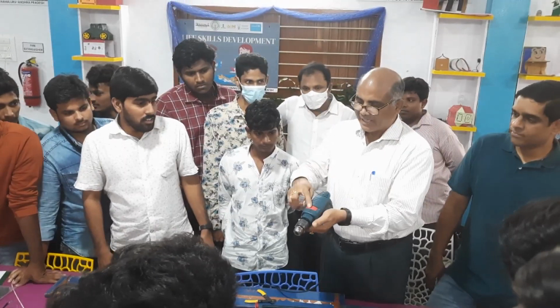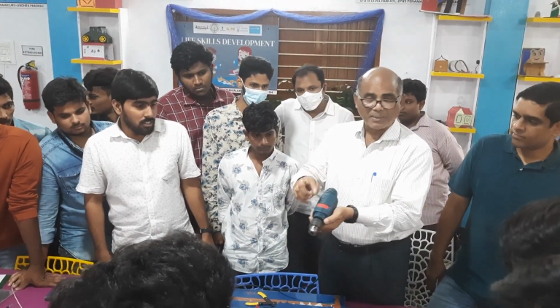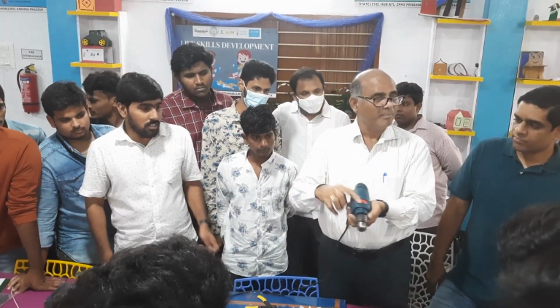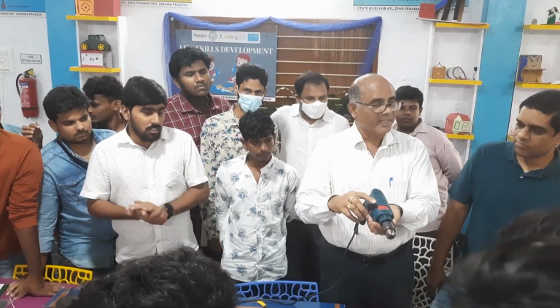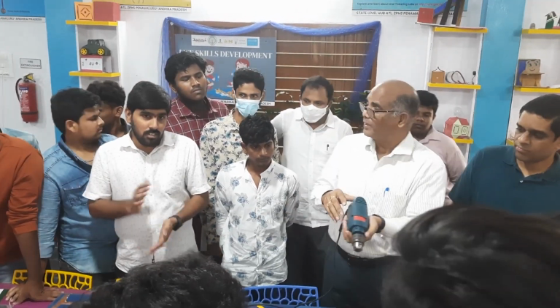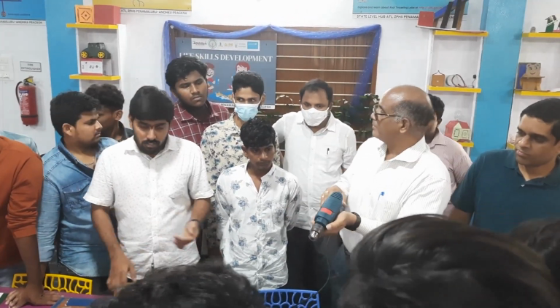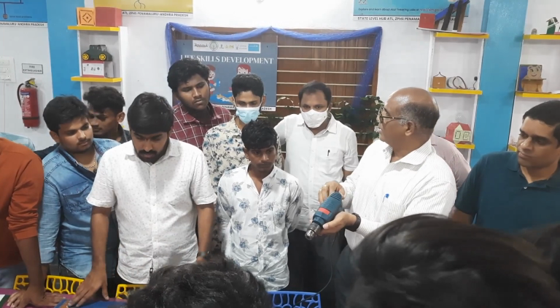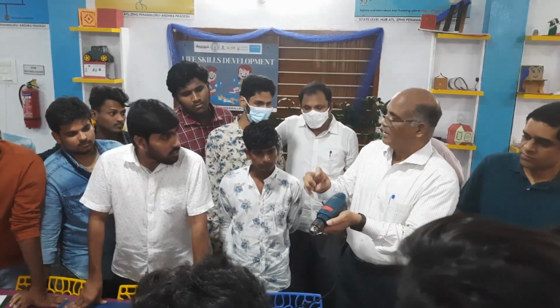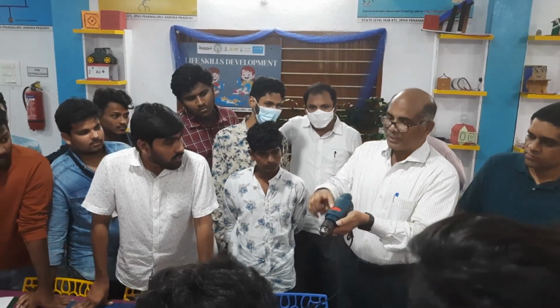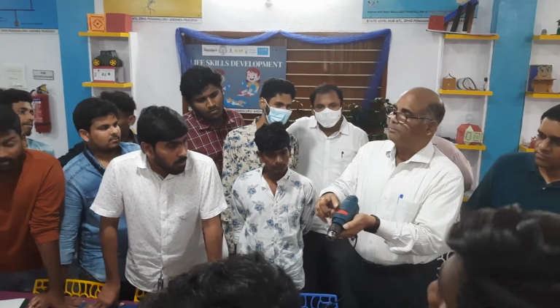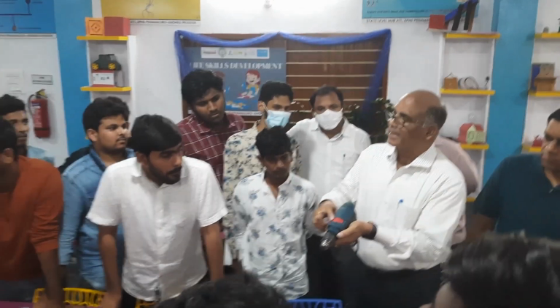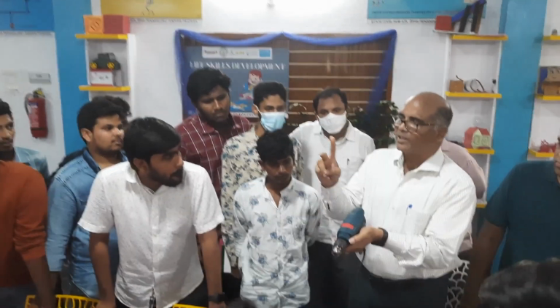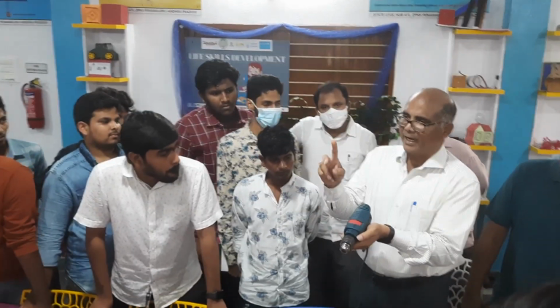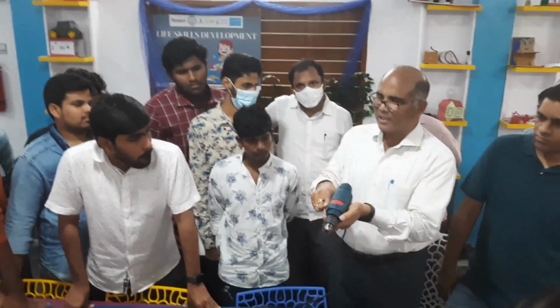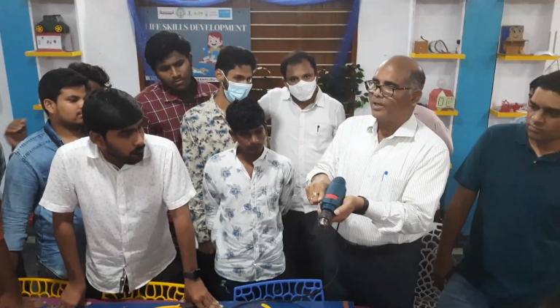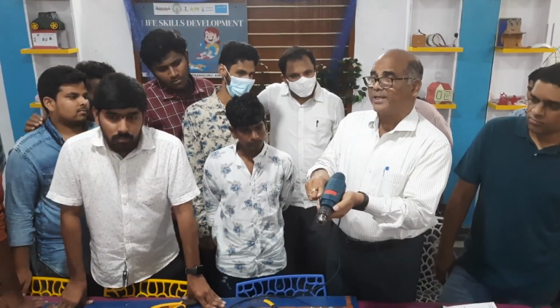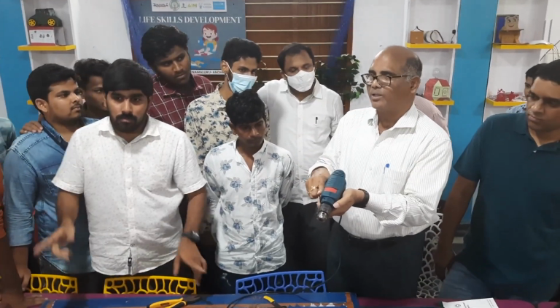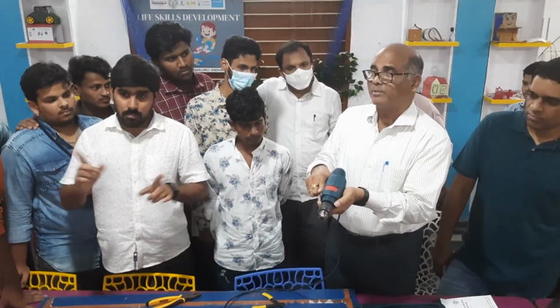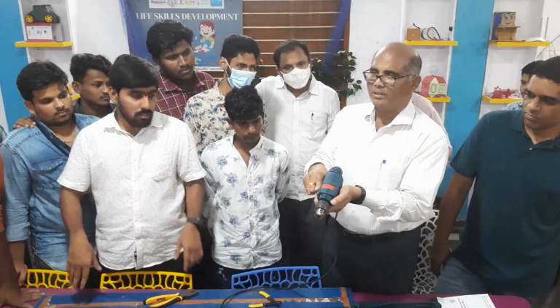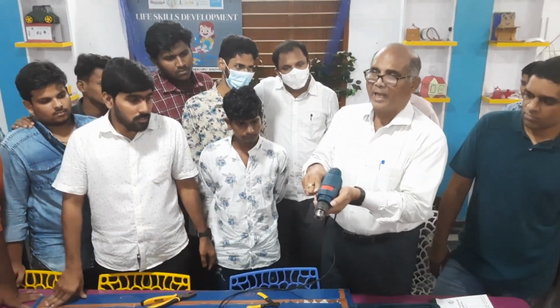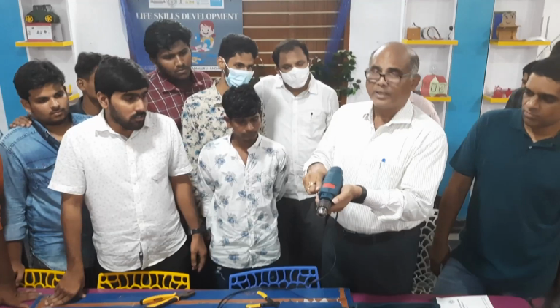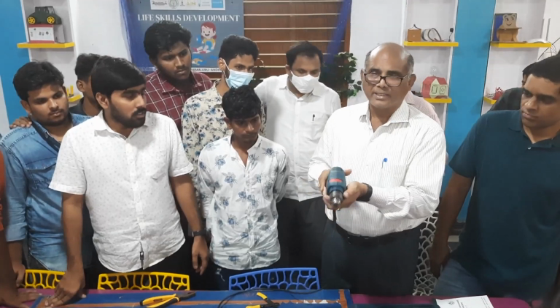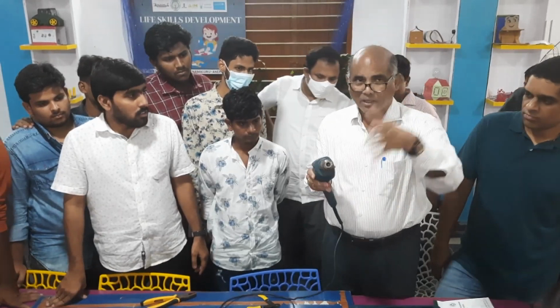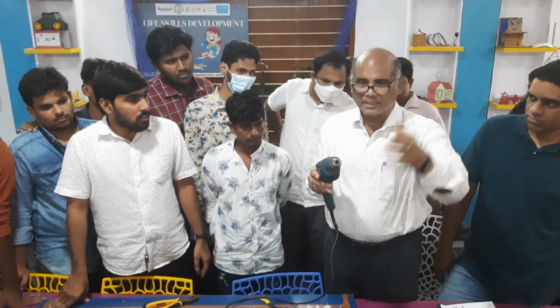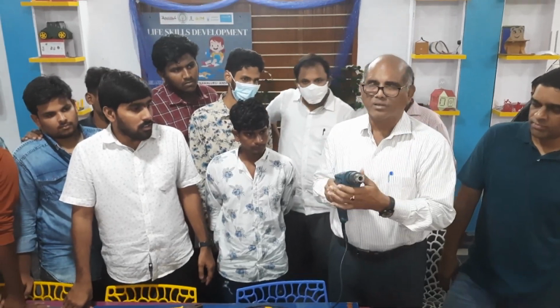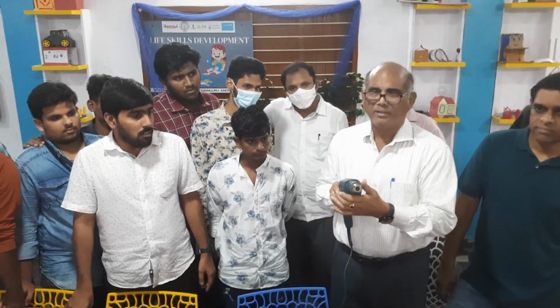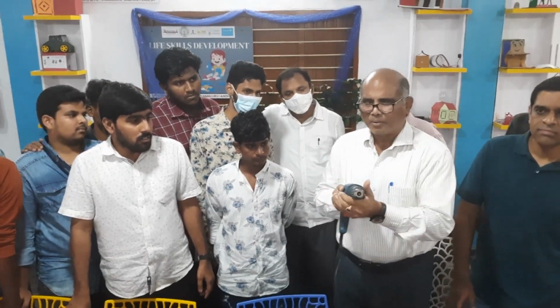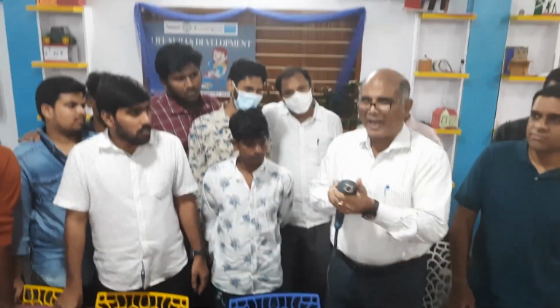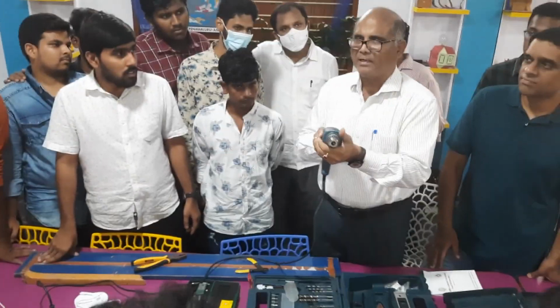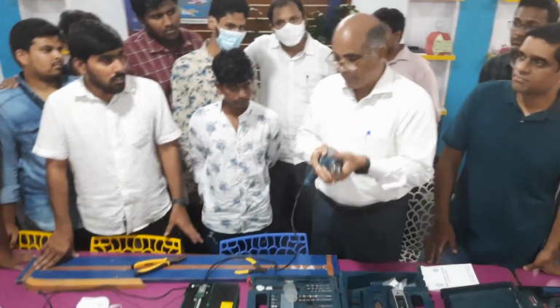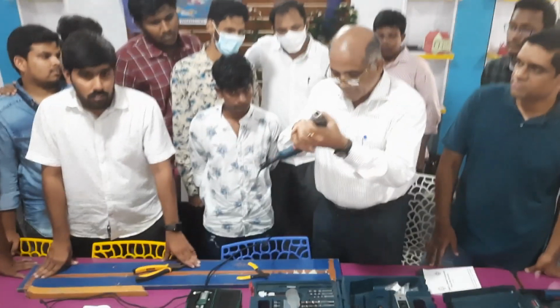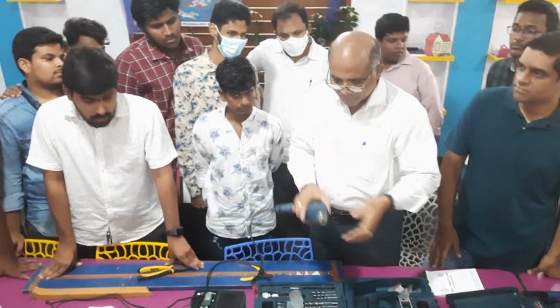We have to make sure that we have a drill mode. We have a drill mode and a hammer mode. It is called hammer mode.